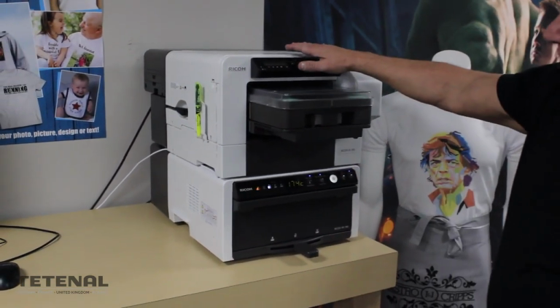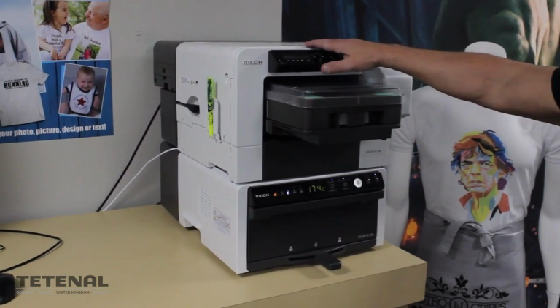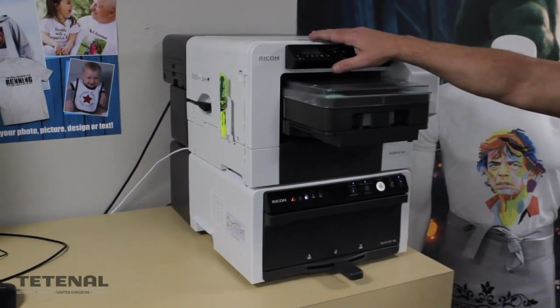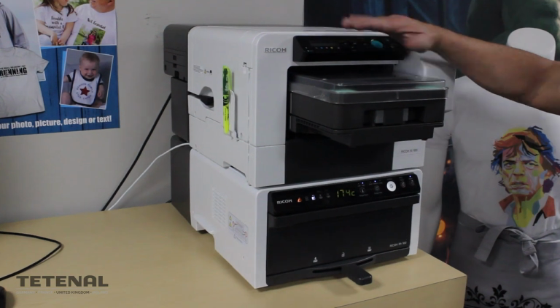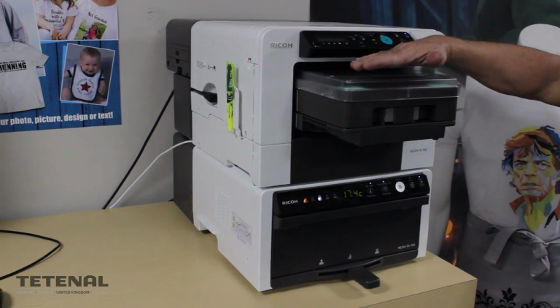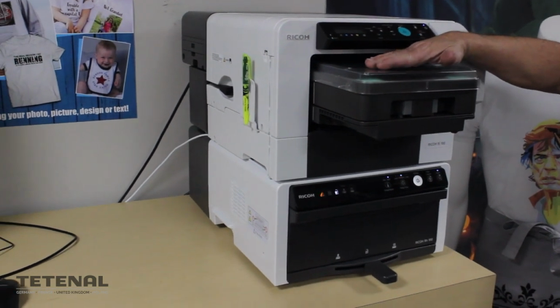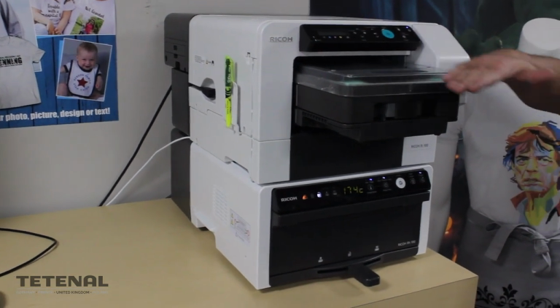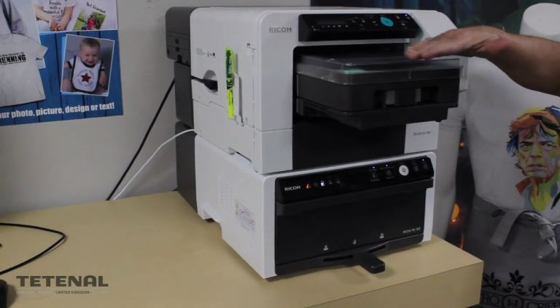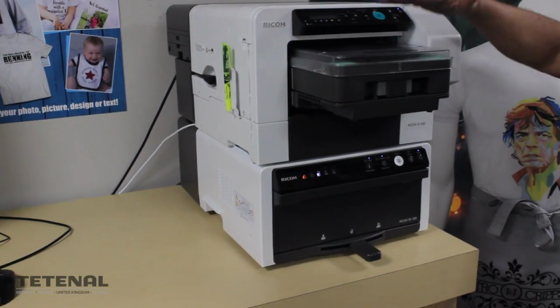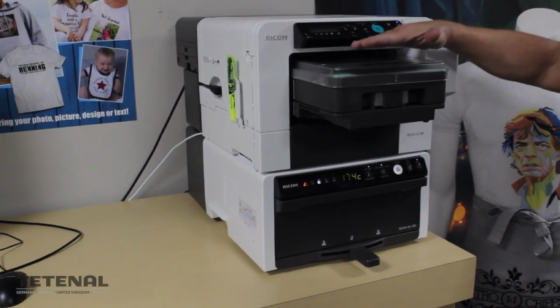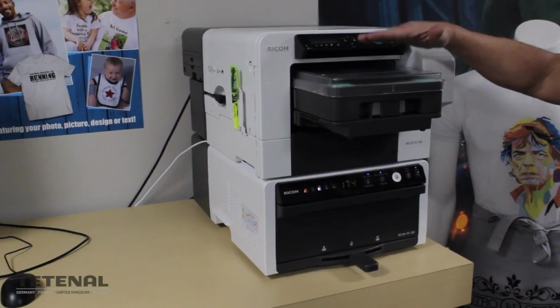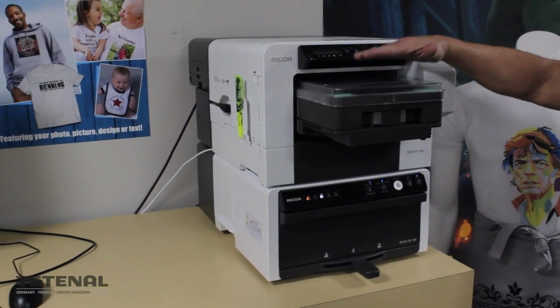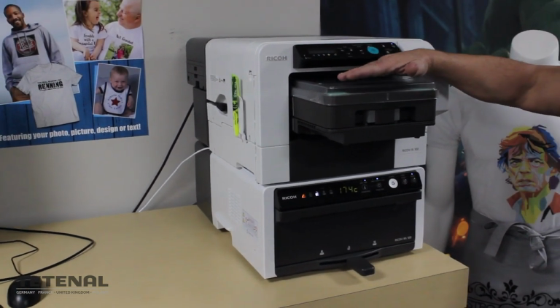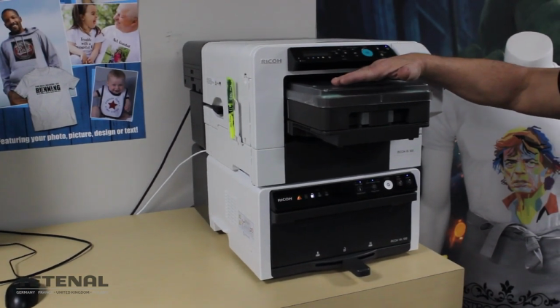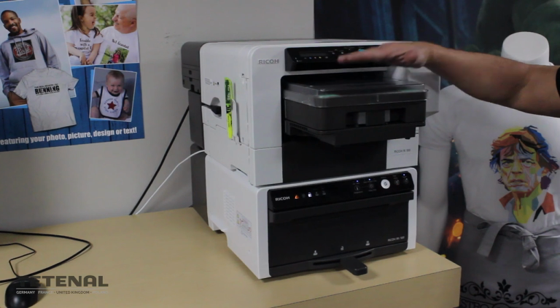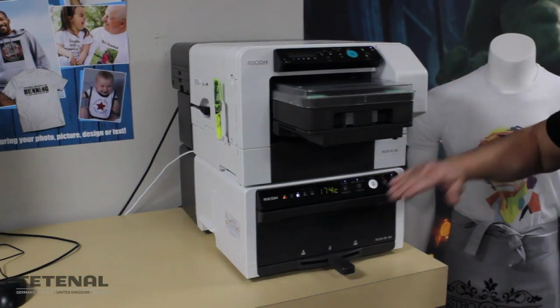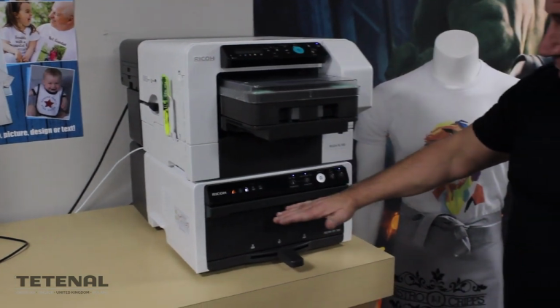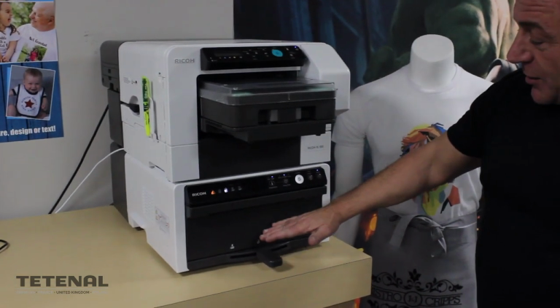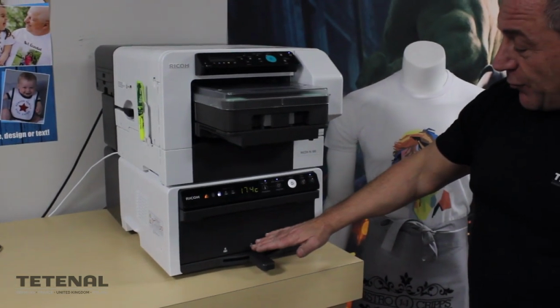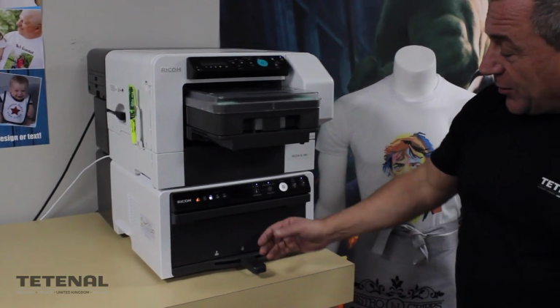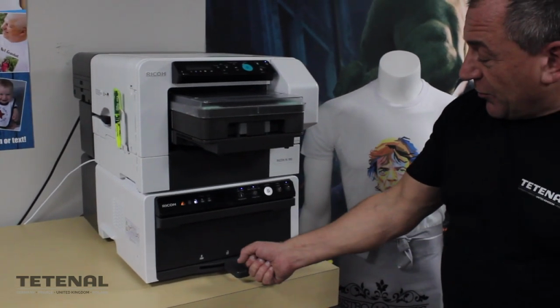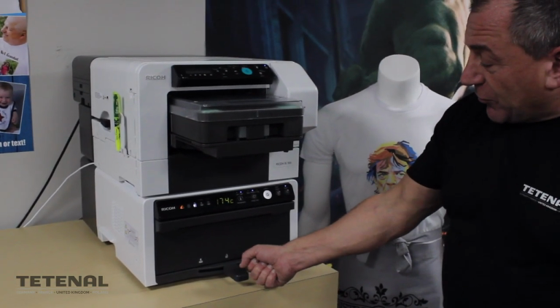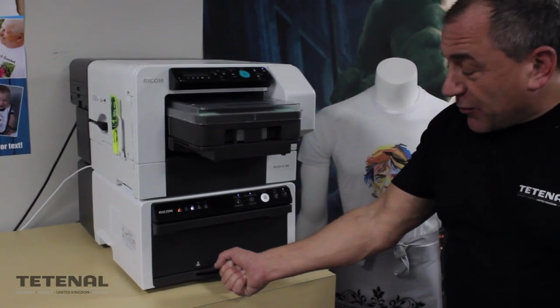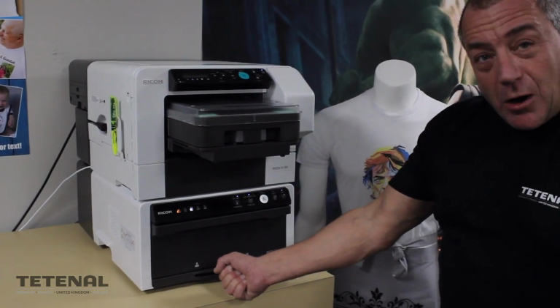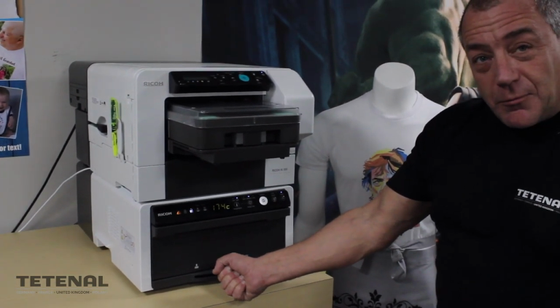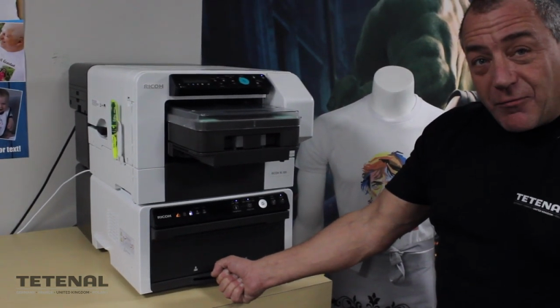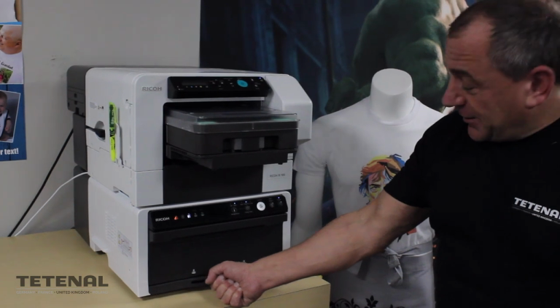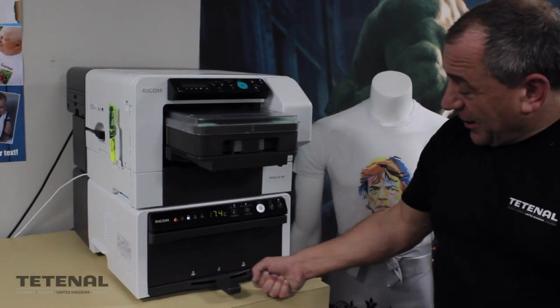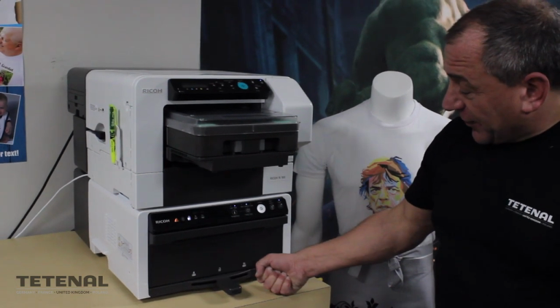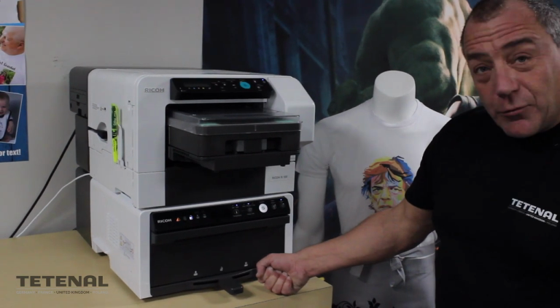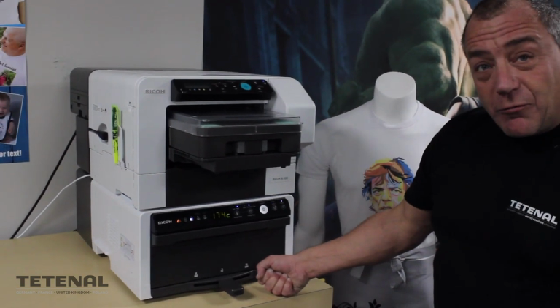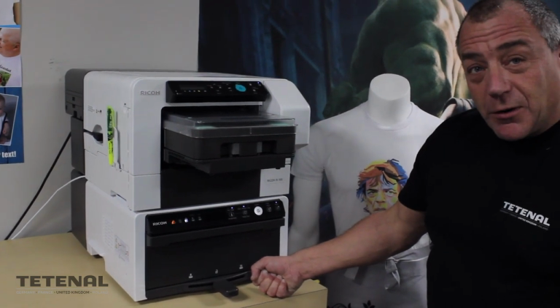Up here you have a printer with a bed that moves backwards and forwards and applies the ink directly to the garment, and down here you have a press which allows you to pre-press the garment to make it flat and then fix it afterwards once you've printed on it.